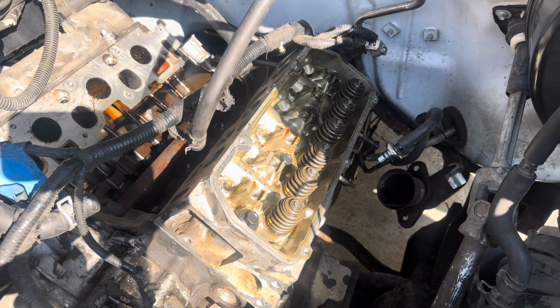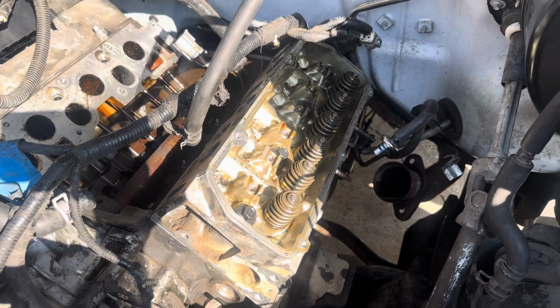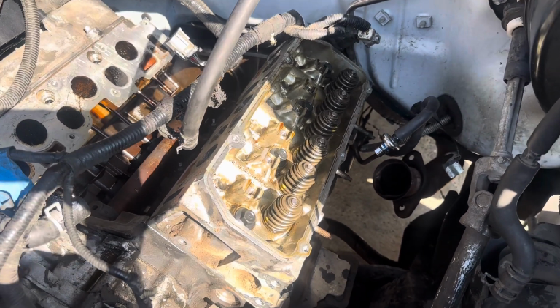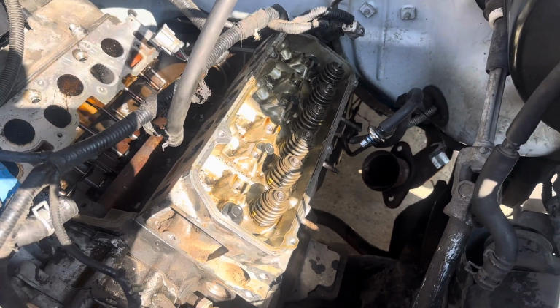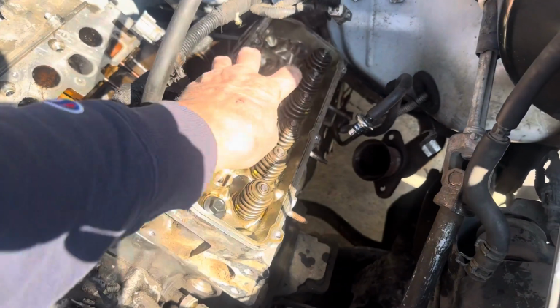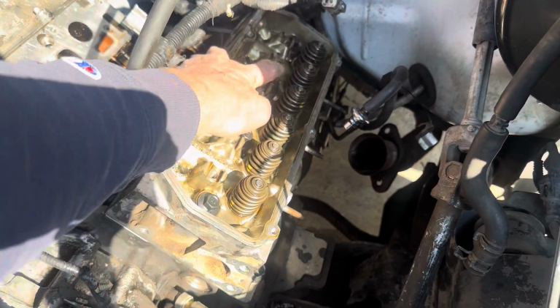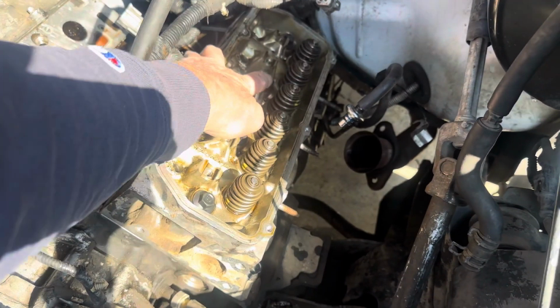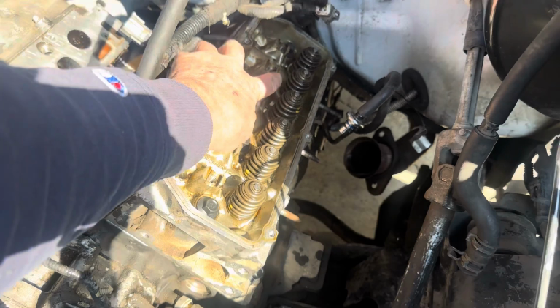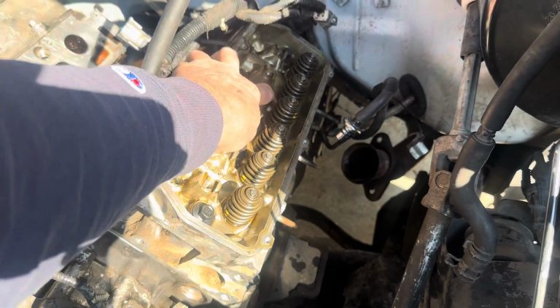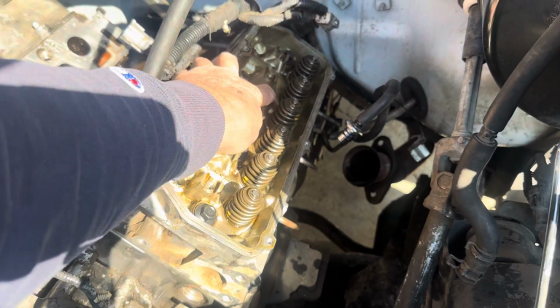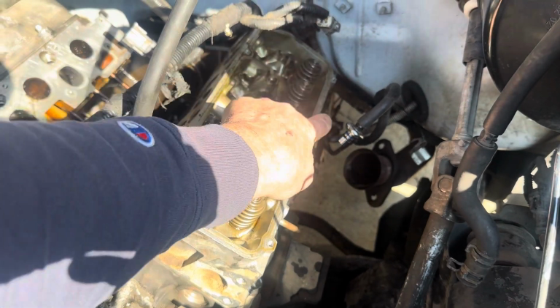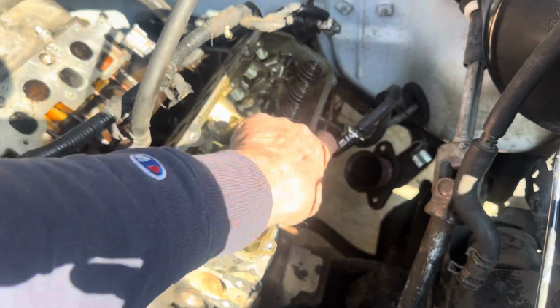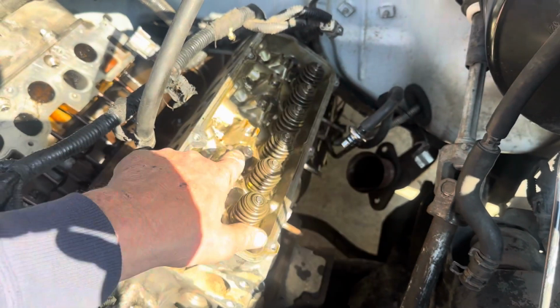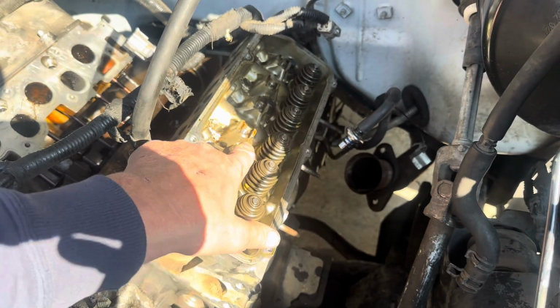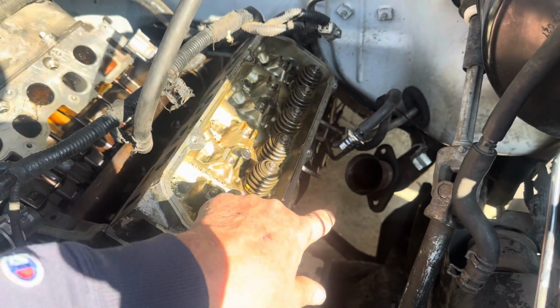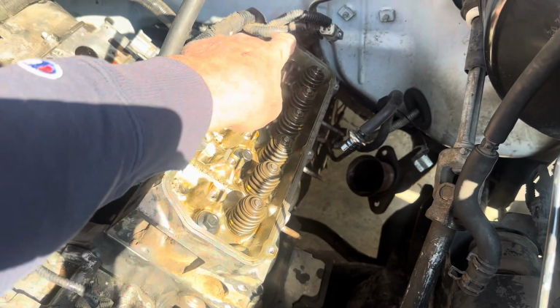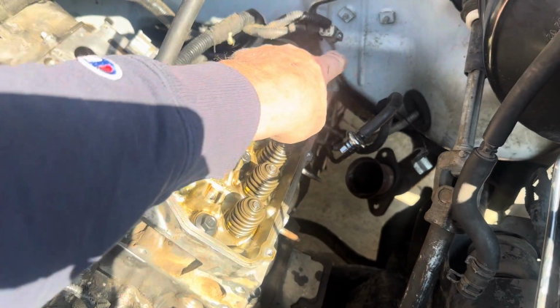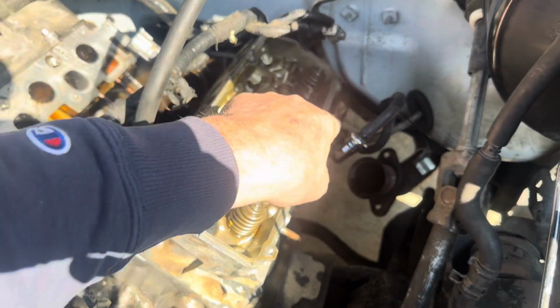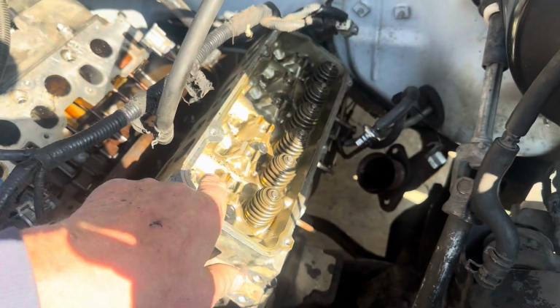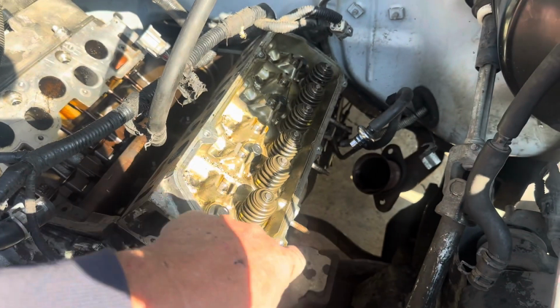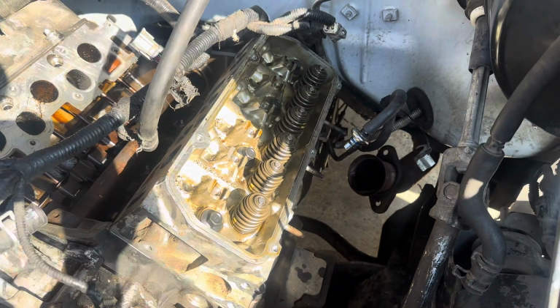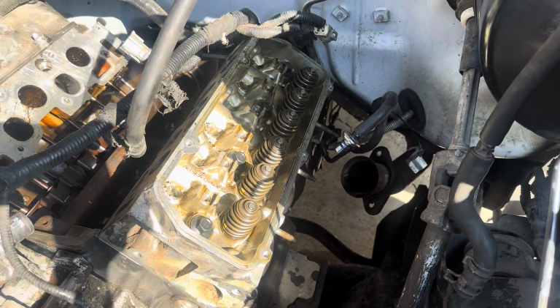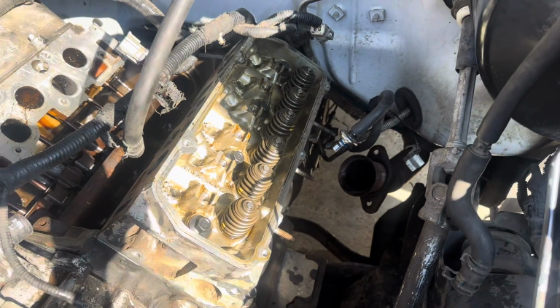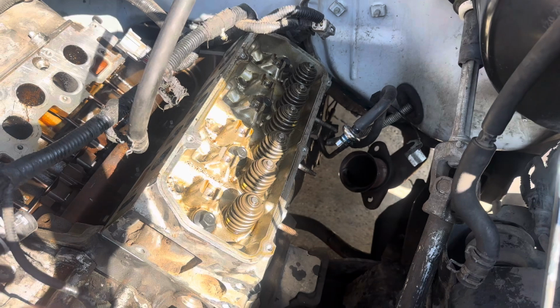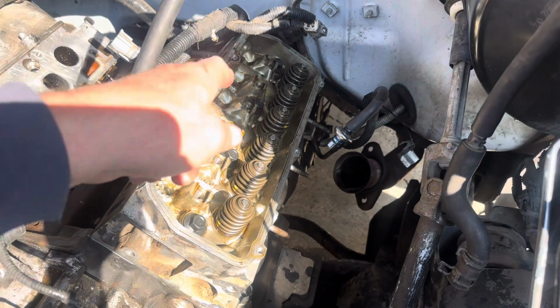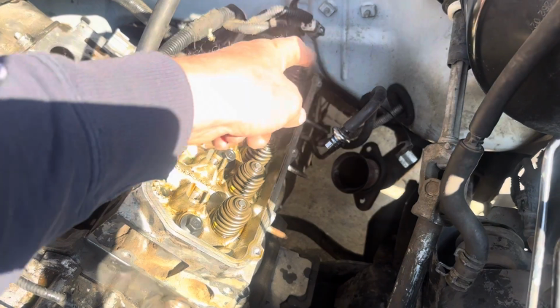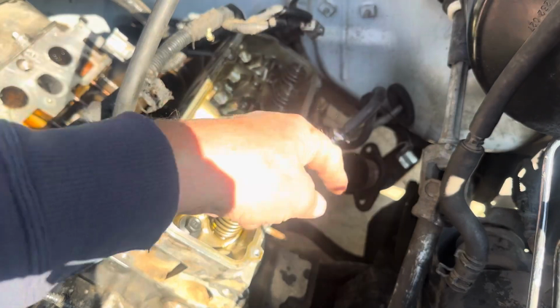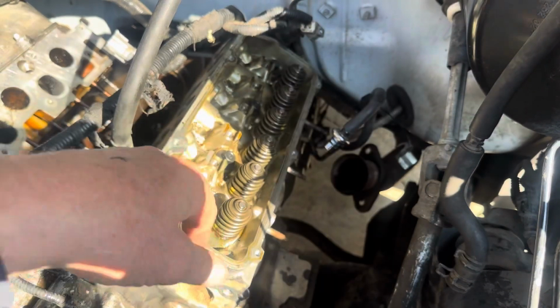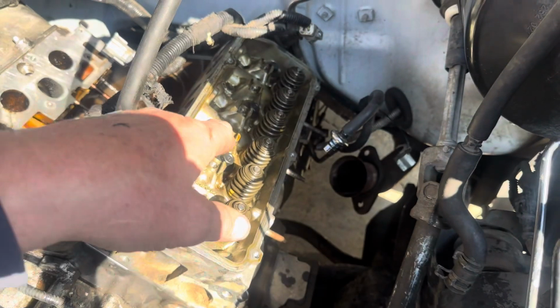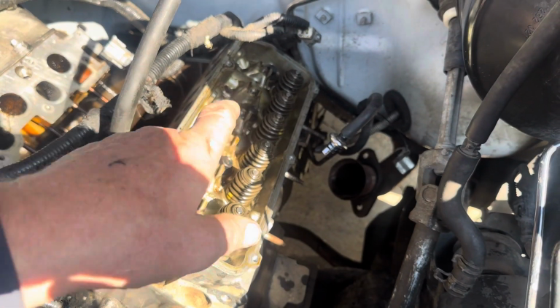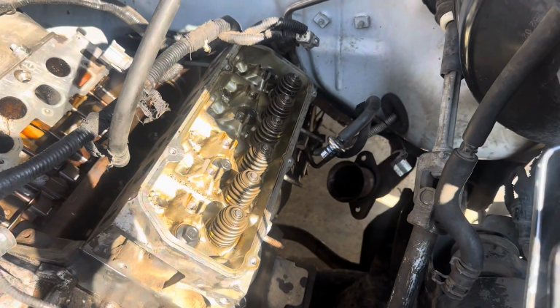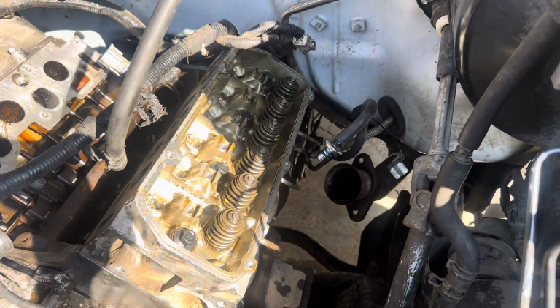The torque sequence is: the third bolt back is number one, two, three, four, five, six, seven, eight. You go through that sequence and torque them all in that order at 14 foot-pounds.